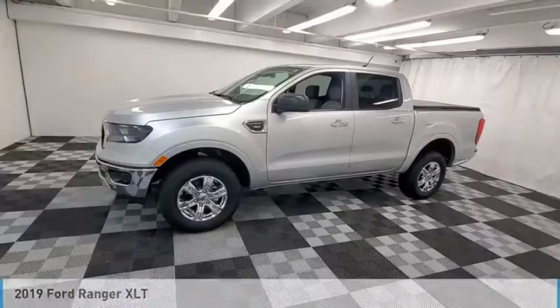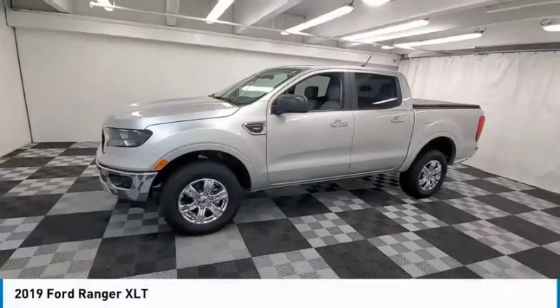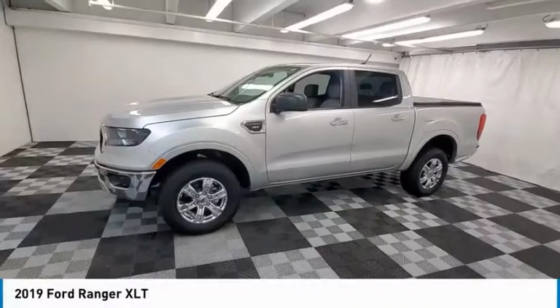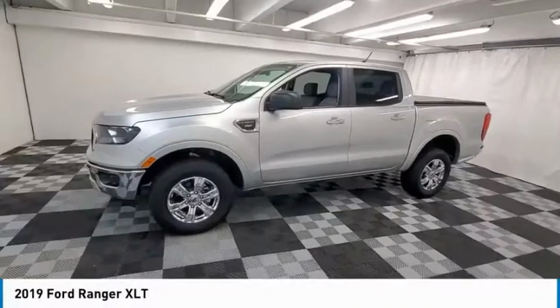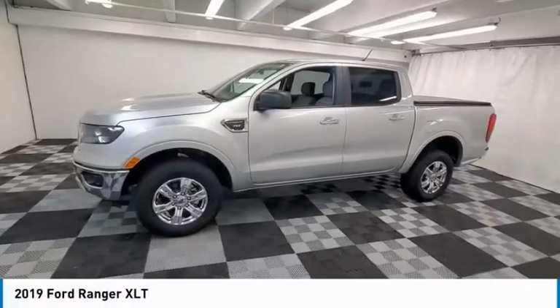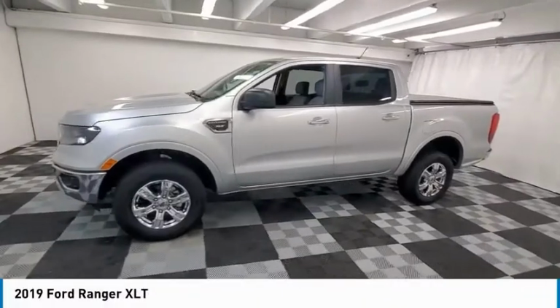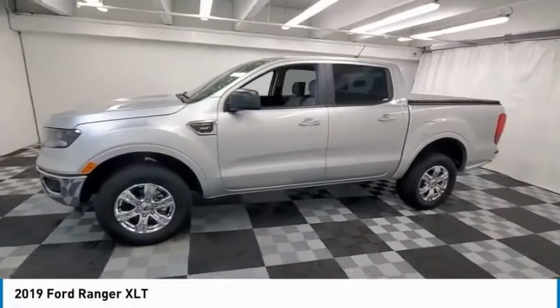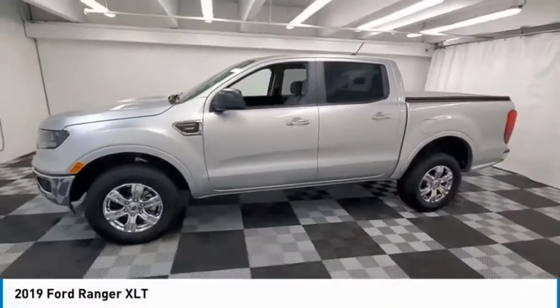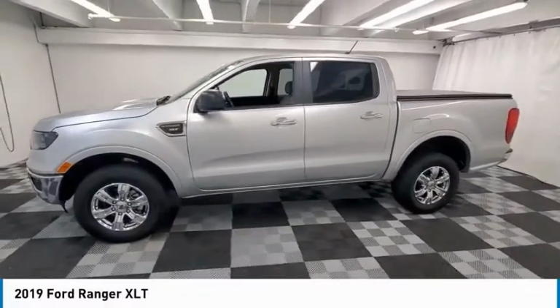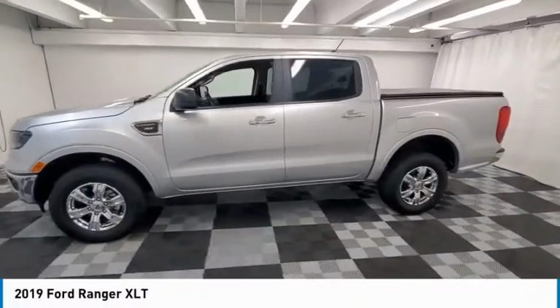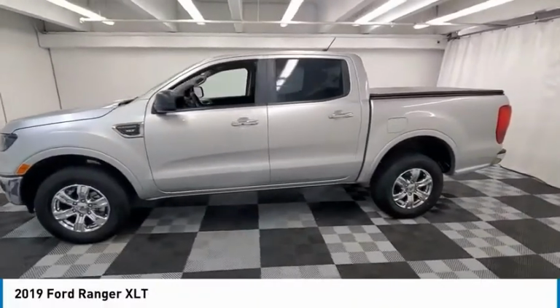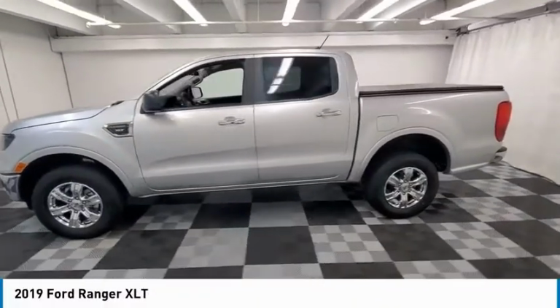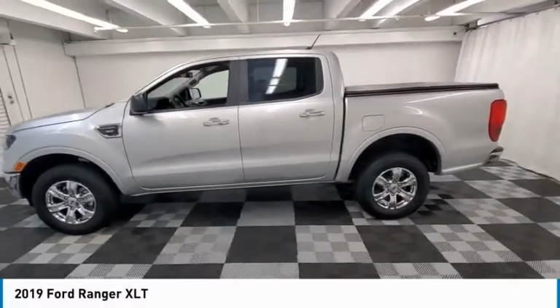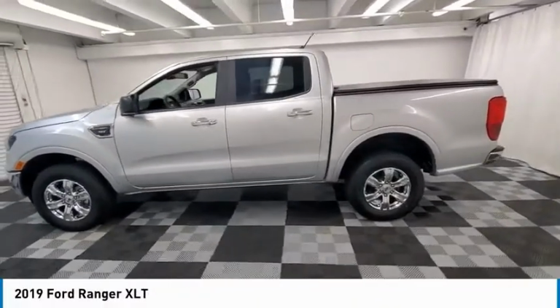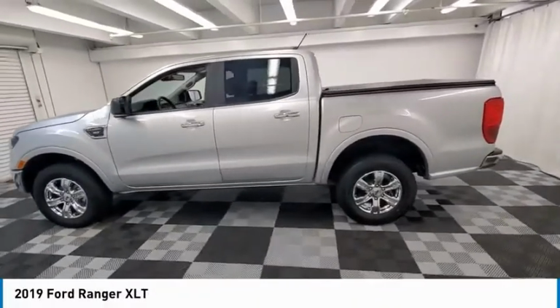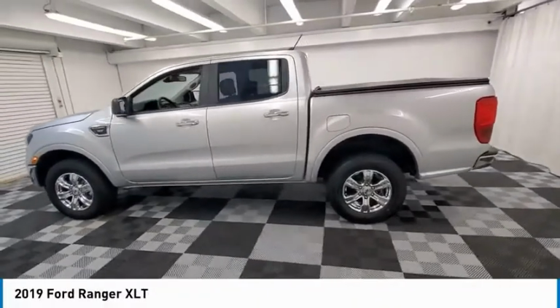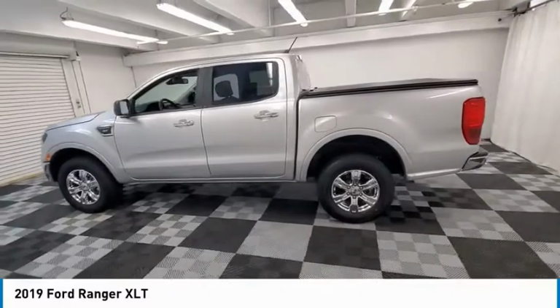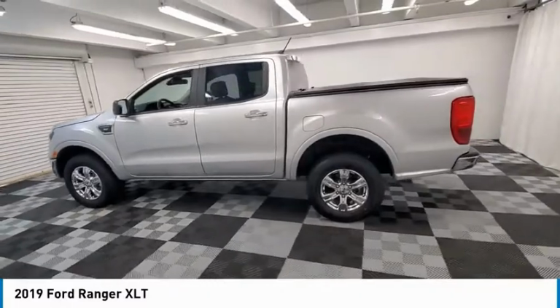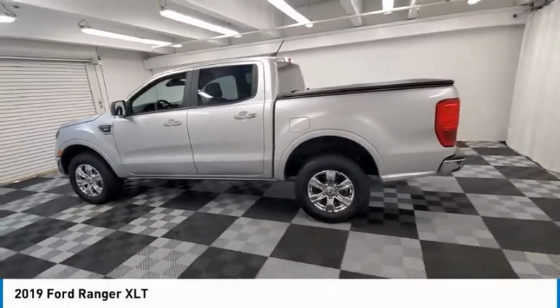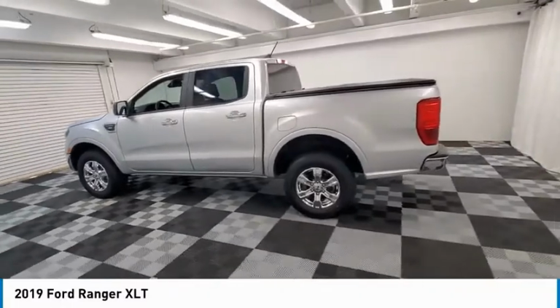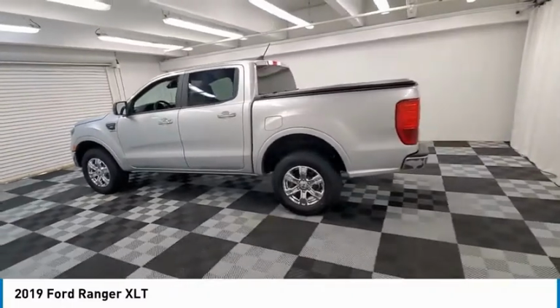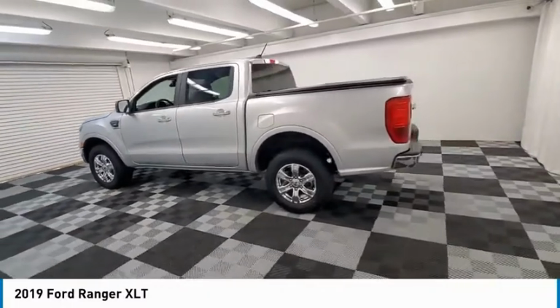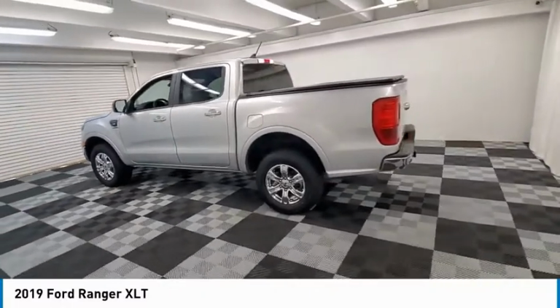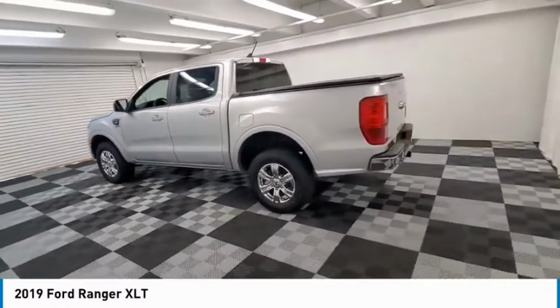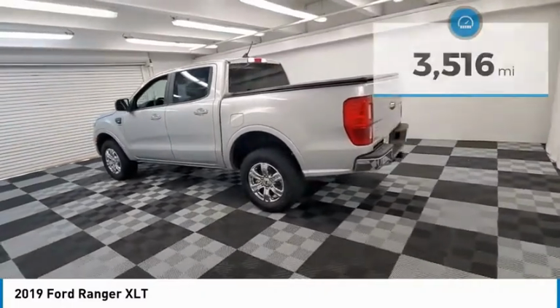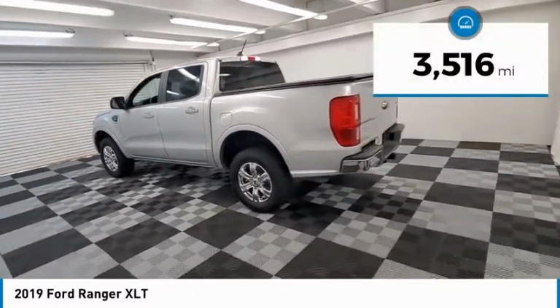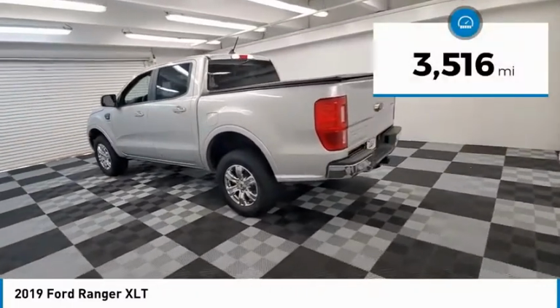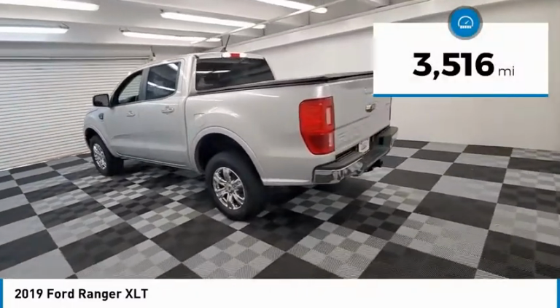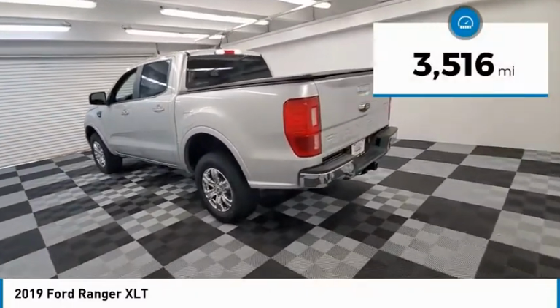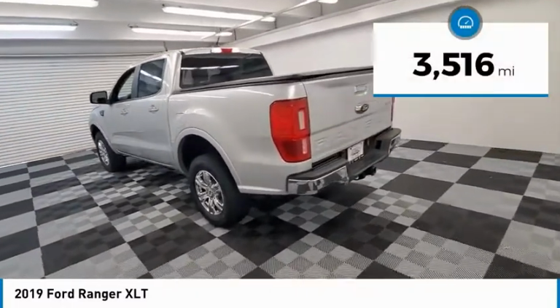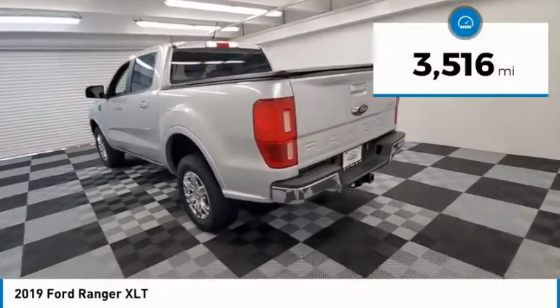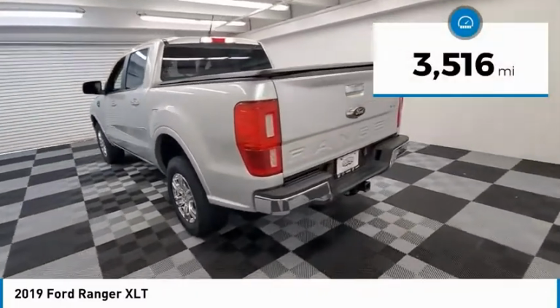We are pleased to show you the 2019 Ranger. Tough inside and out, Ranger proves its mettle. This vehicle has less than 4,000 miles.